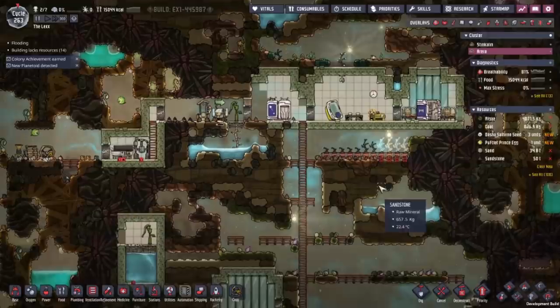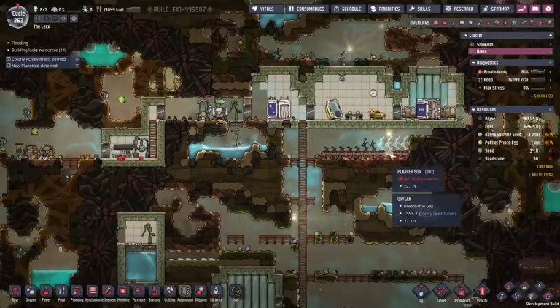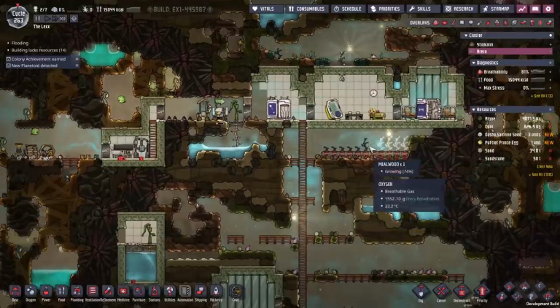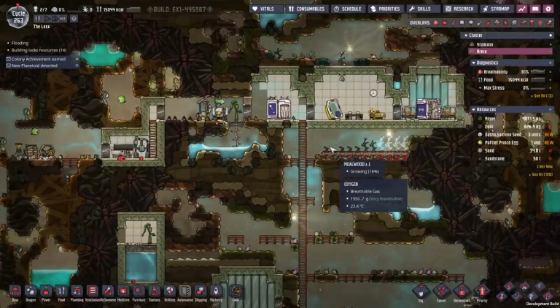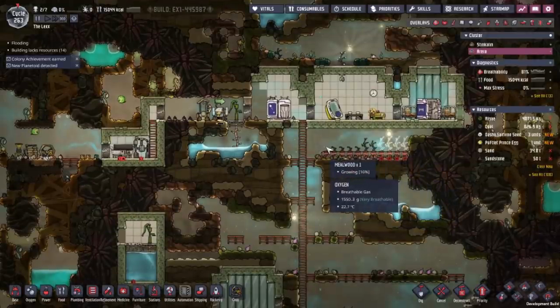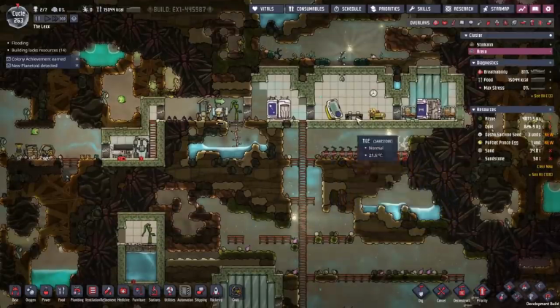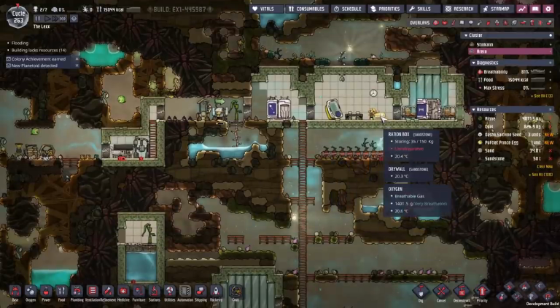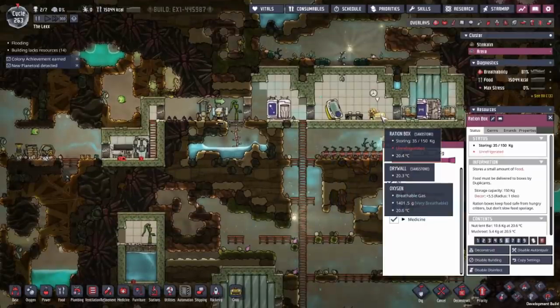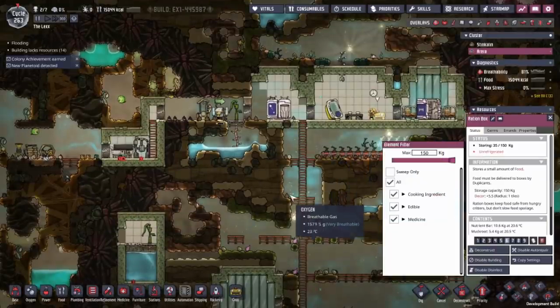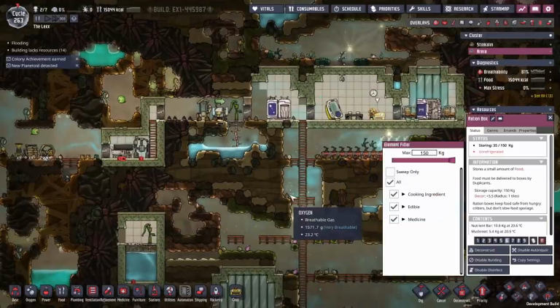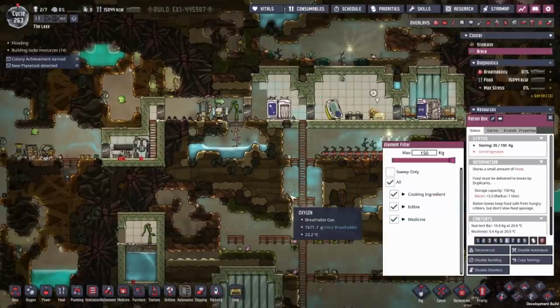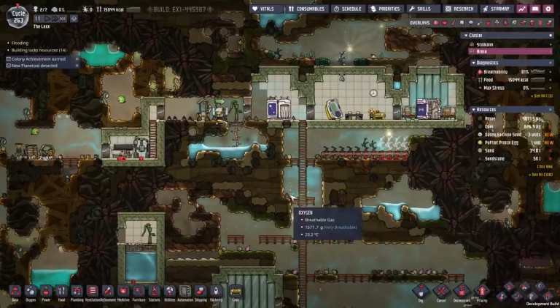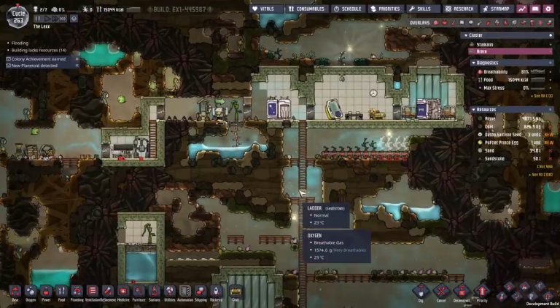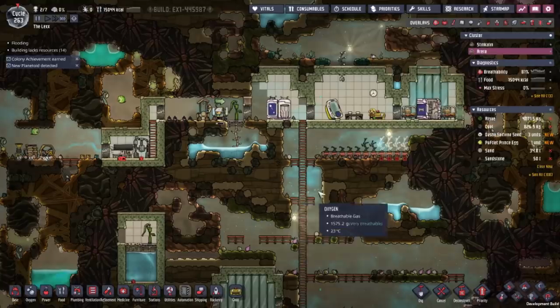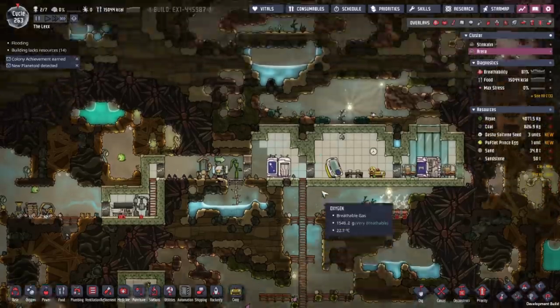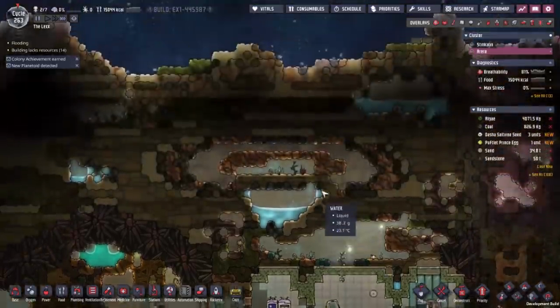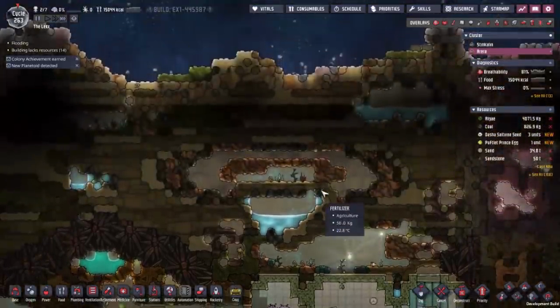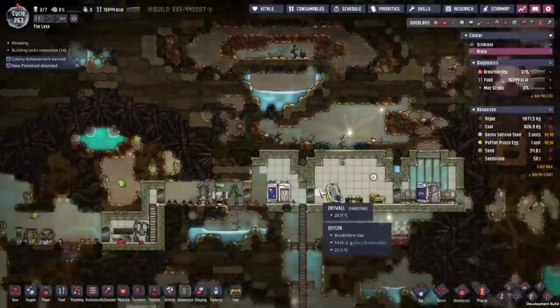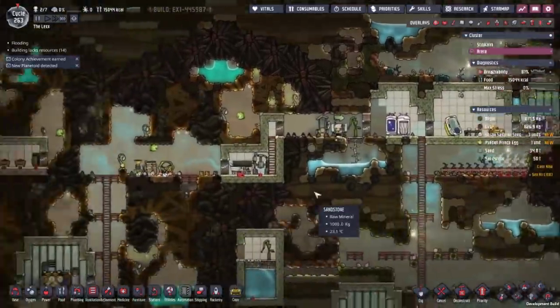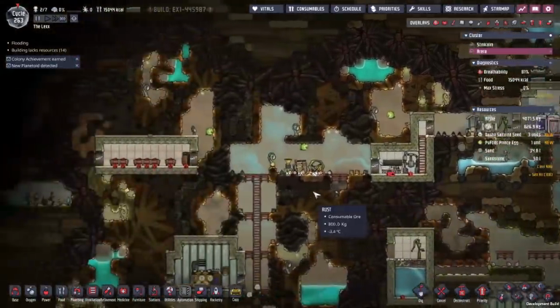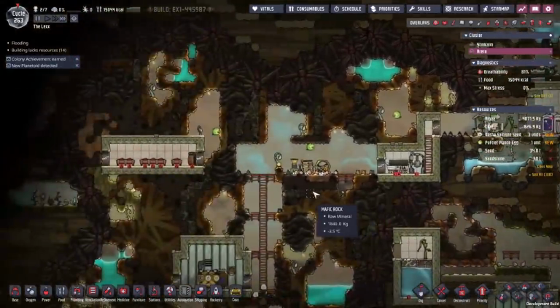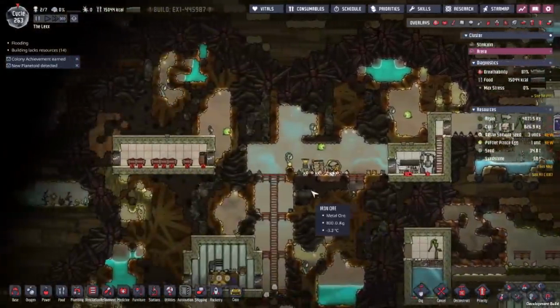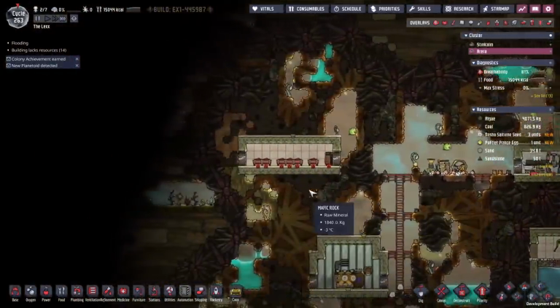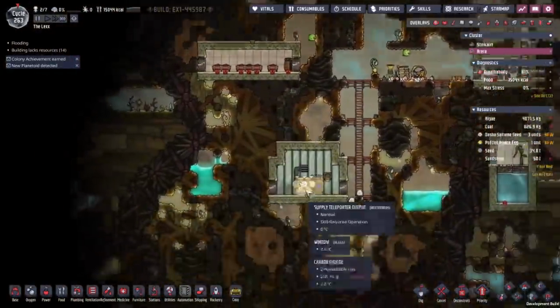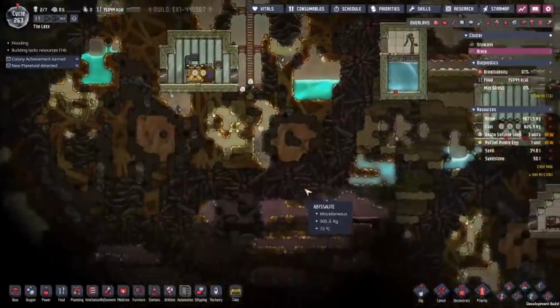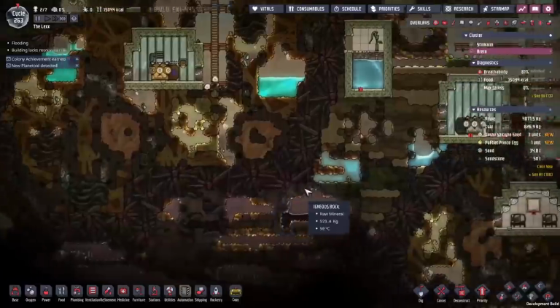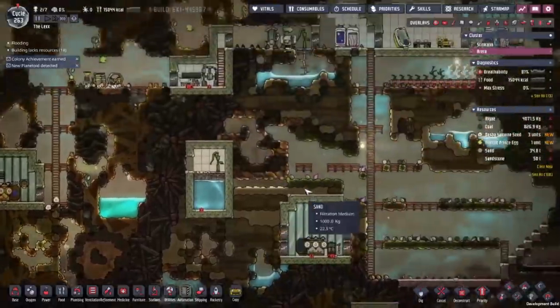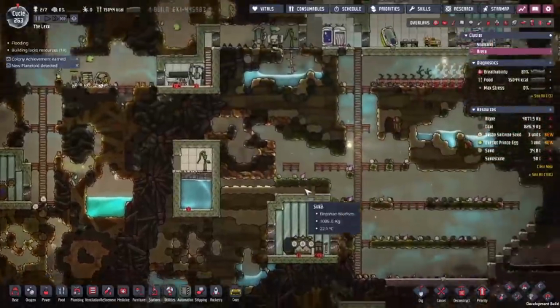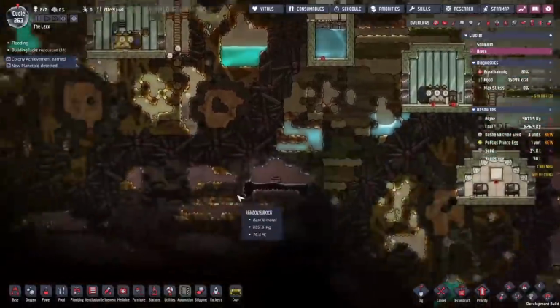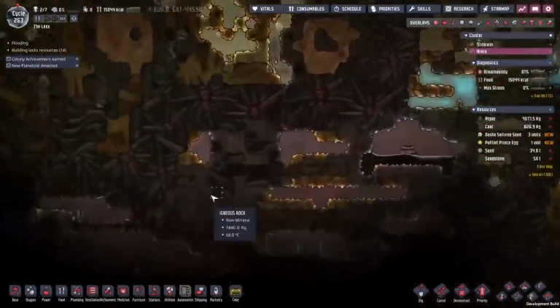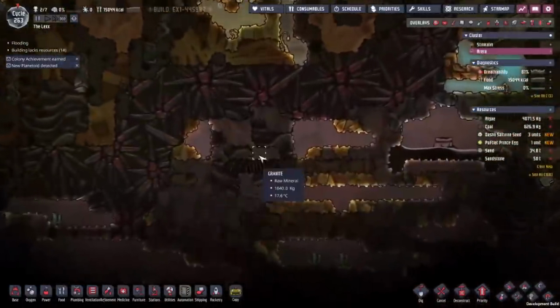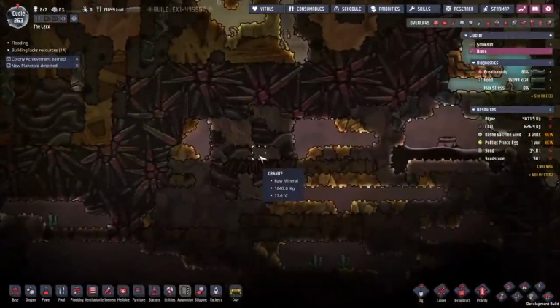We'll just pump the oxygen in here, though we're going to need some more seeds — for some reason we don't have enough mealwood. Then we'll set up a quick kitchen and some basic power. We're going to have to get solar, but I think that covers most of the main basics.